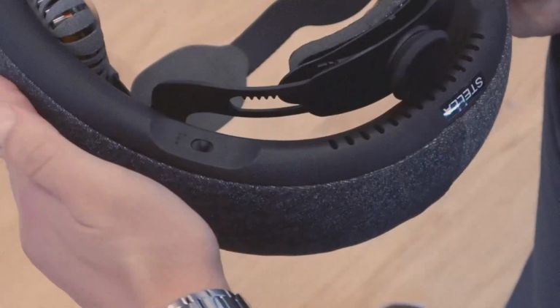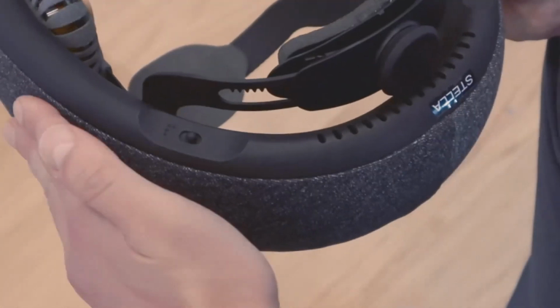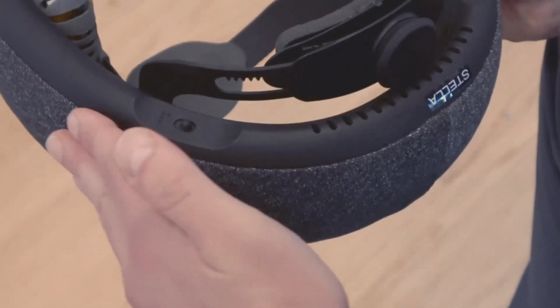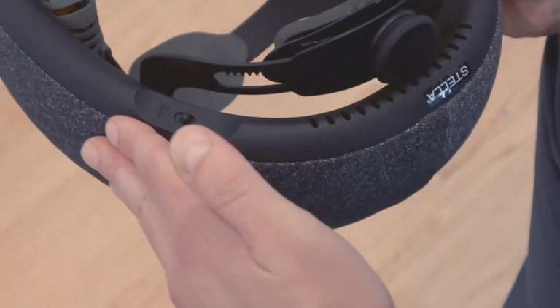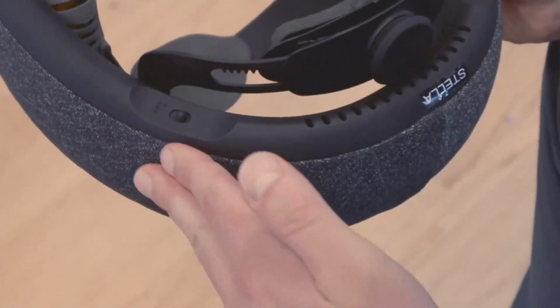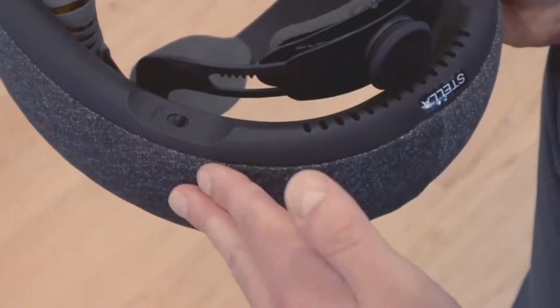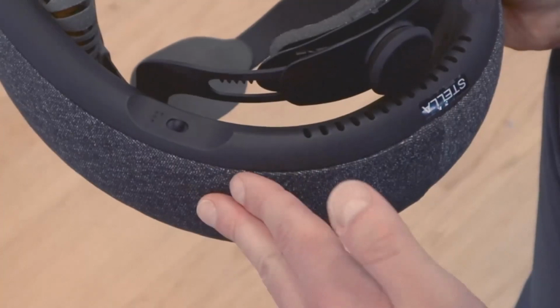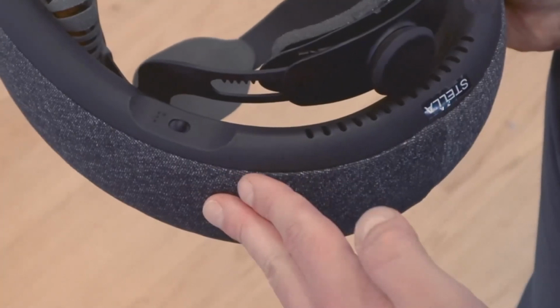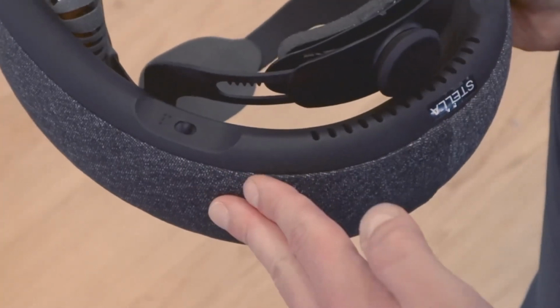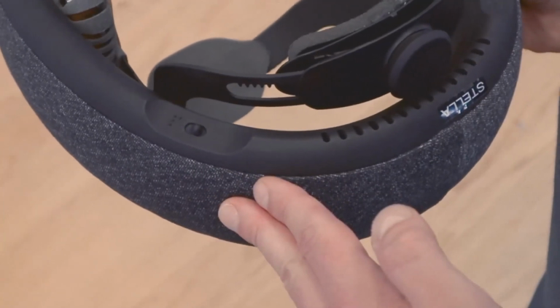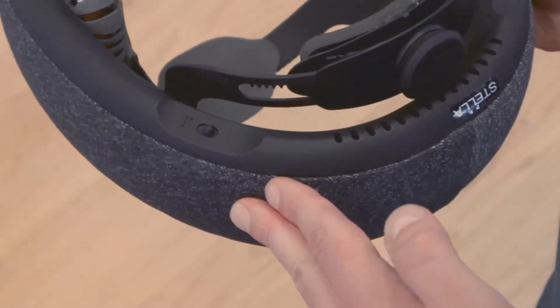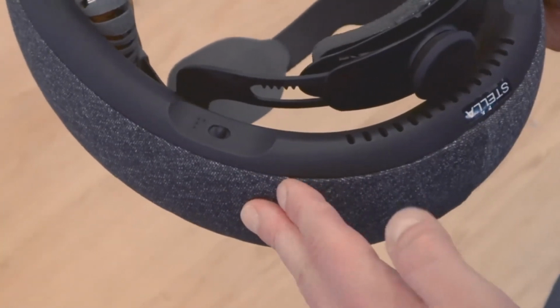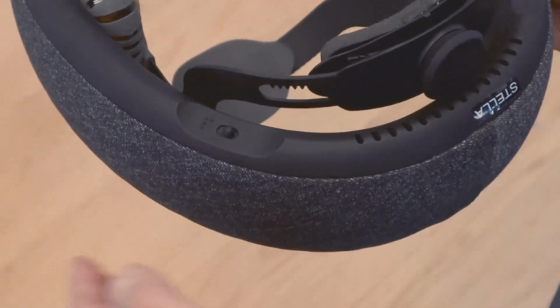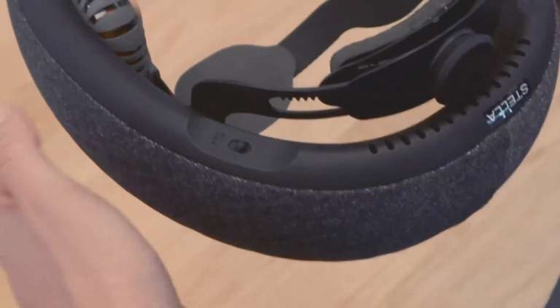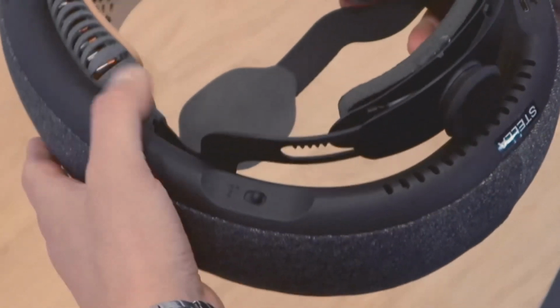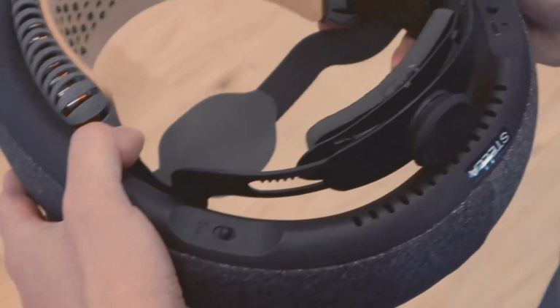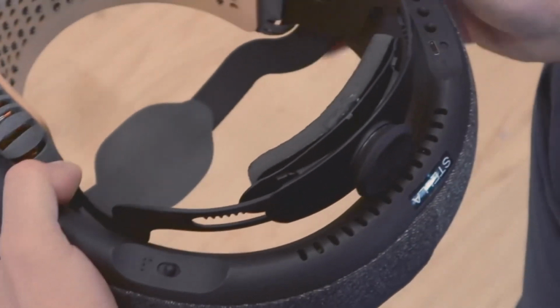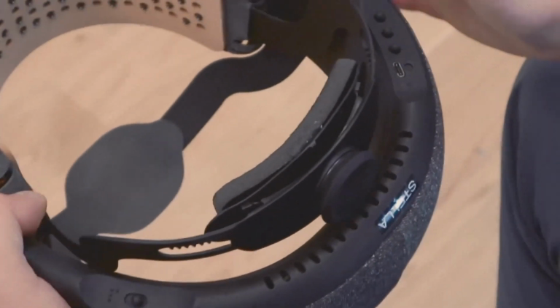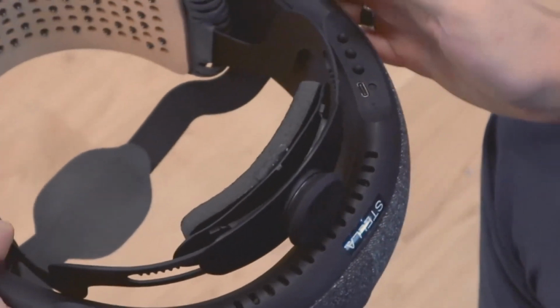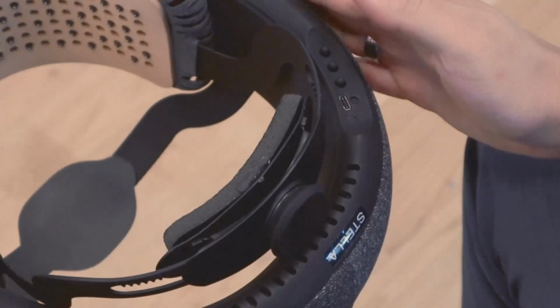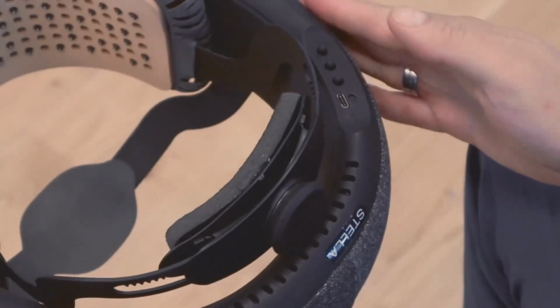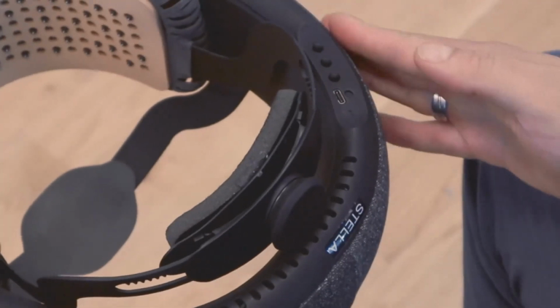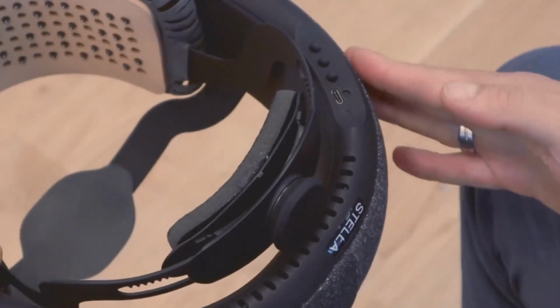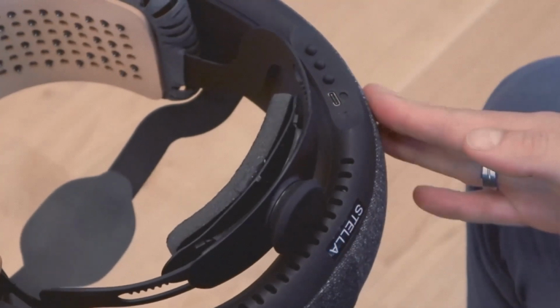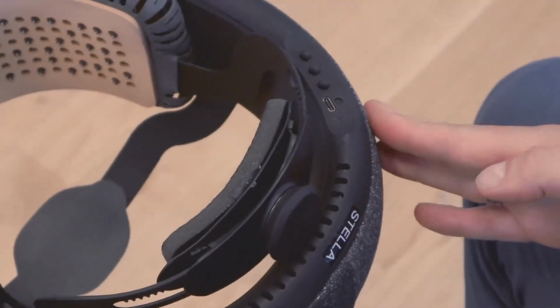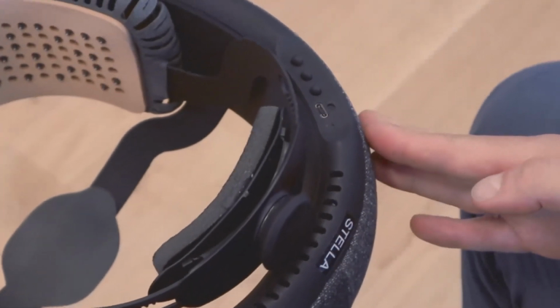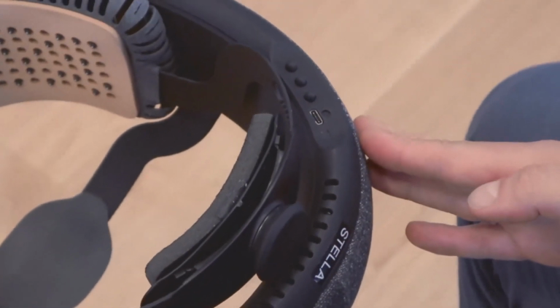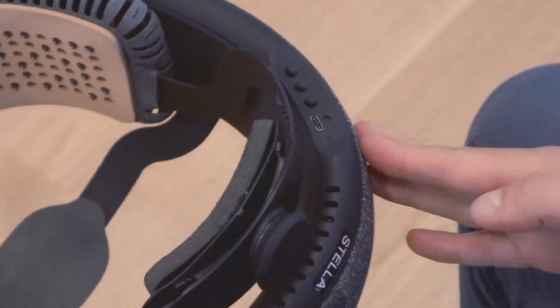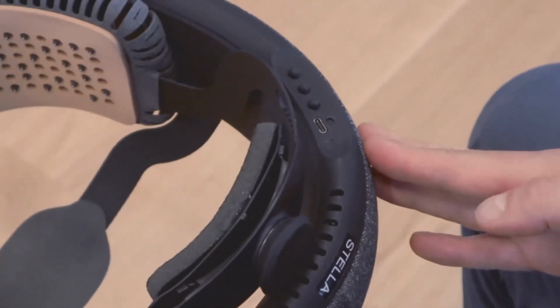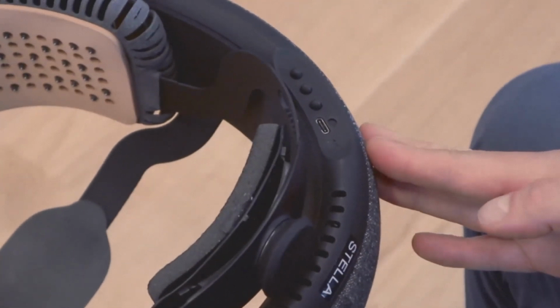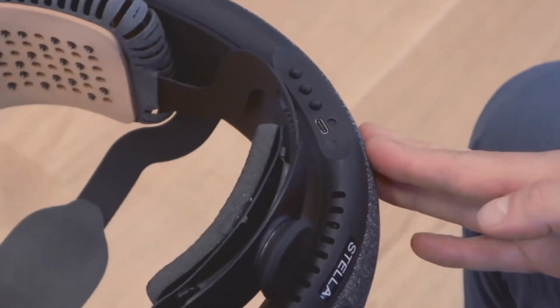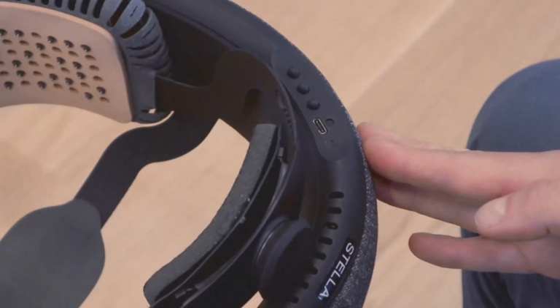SuperBrain has a minimalistic interface. On the left side, you will find the power button marked with Braille as a P. On the right side, you will find three navigation buttons and a USB-C charging socket.